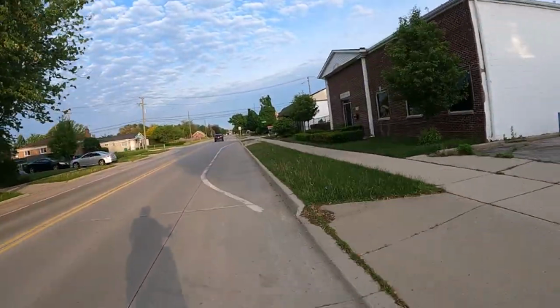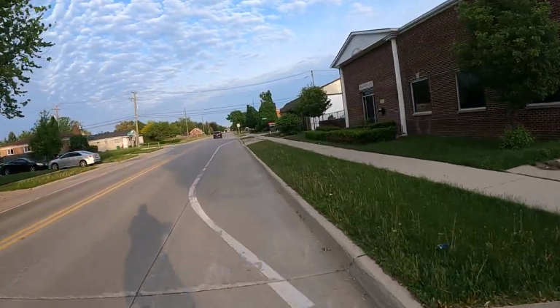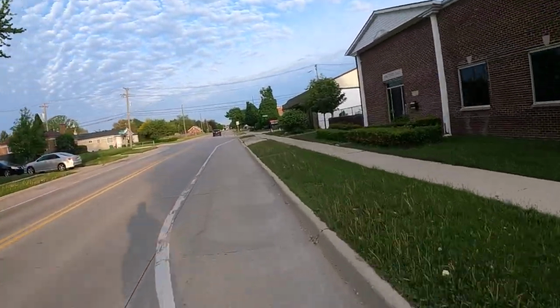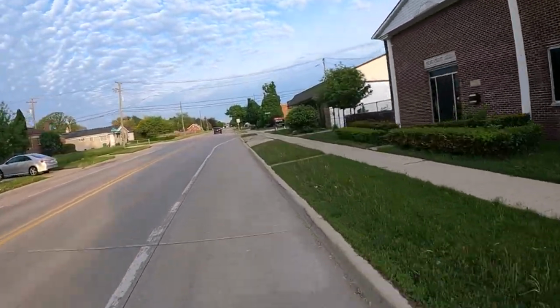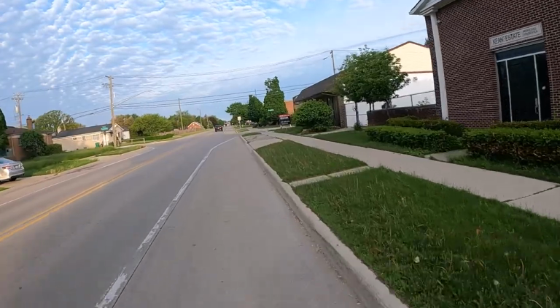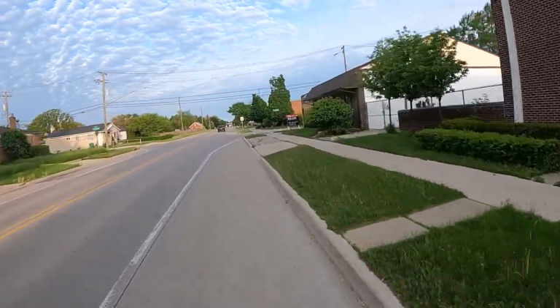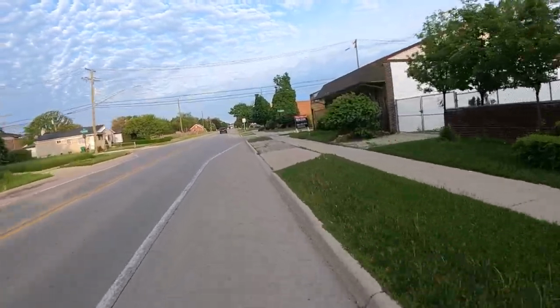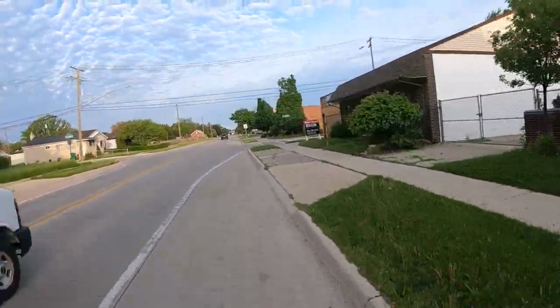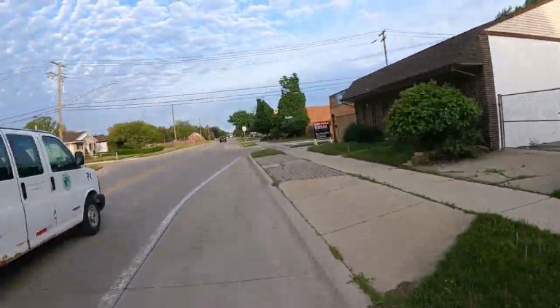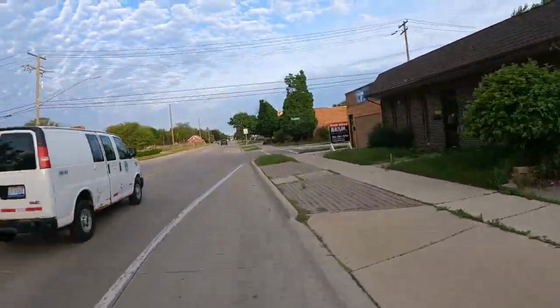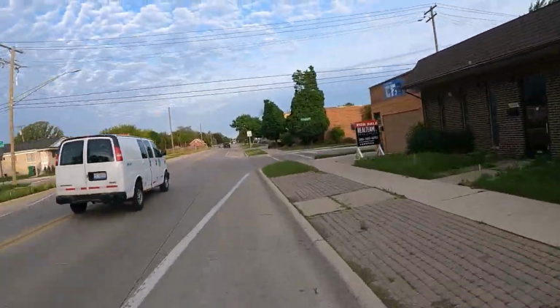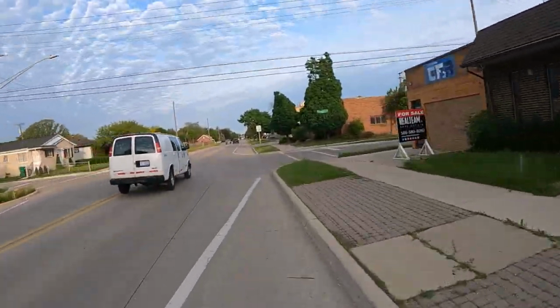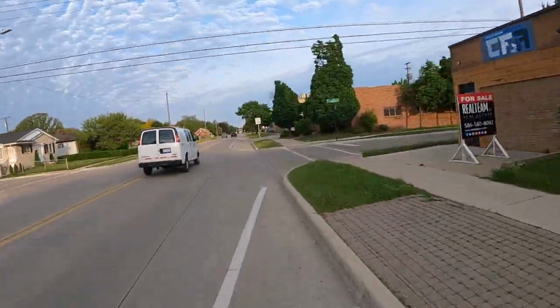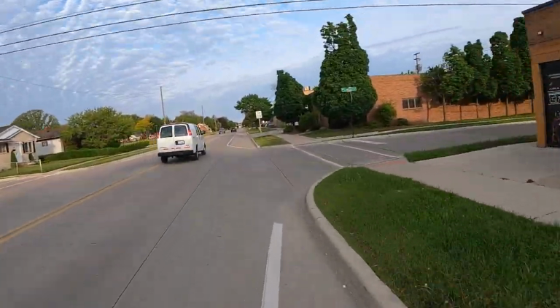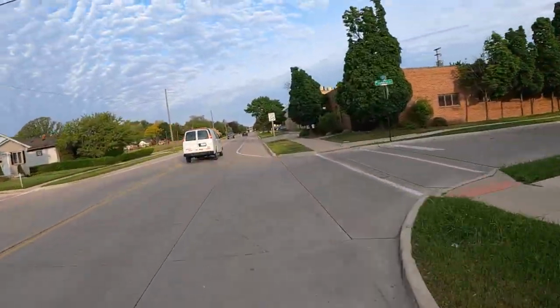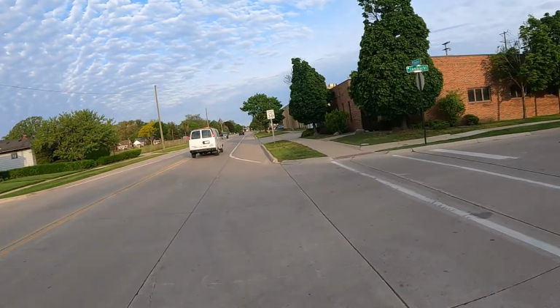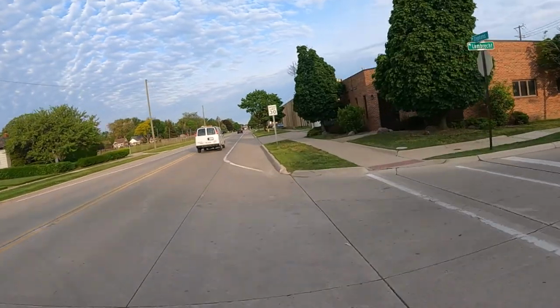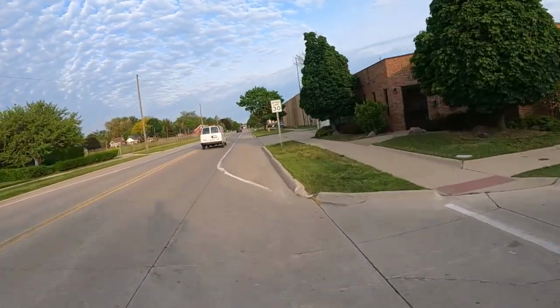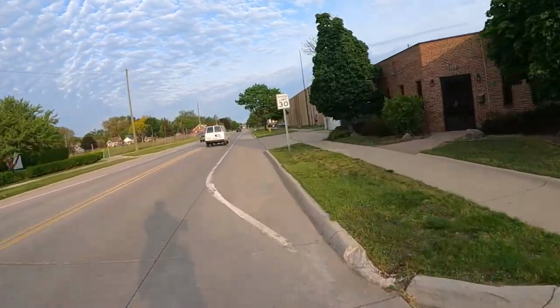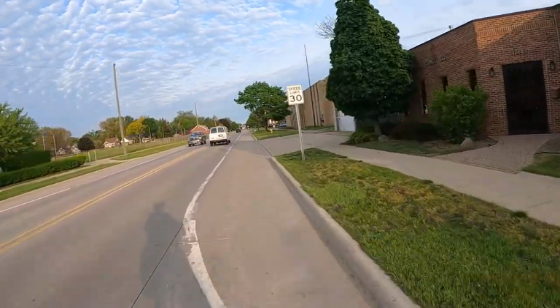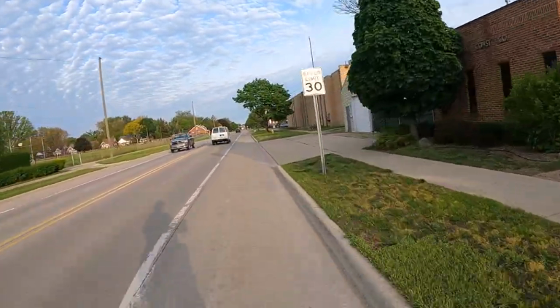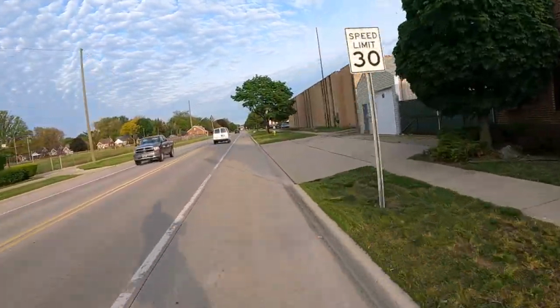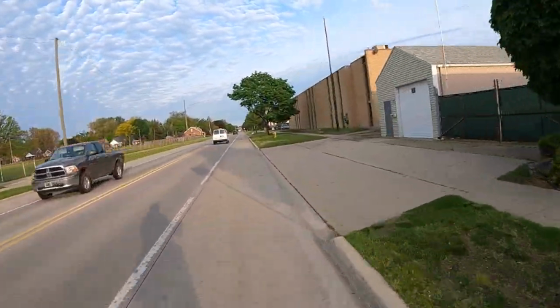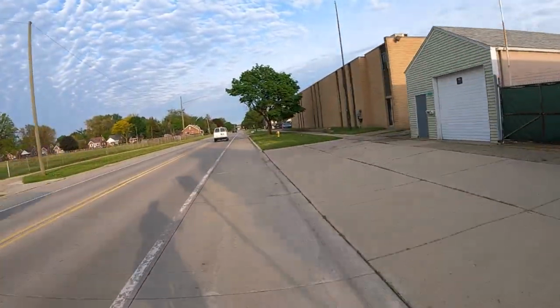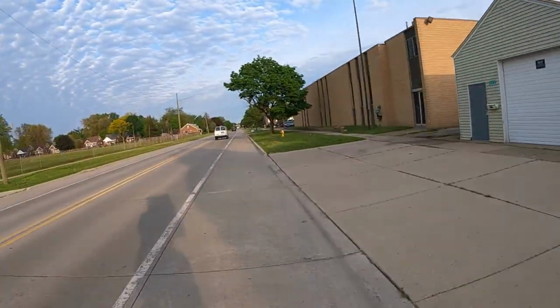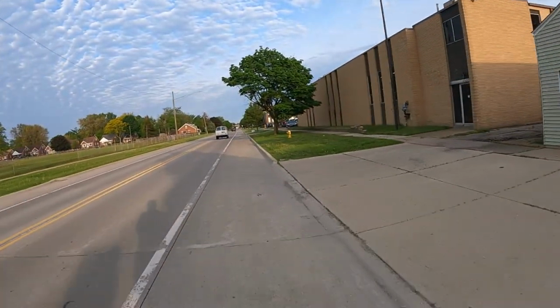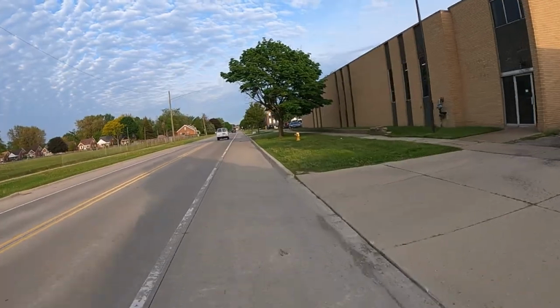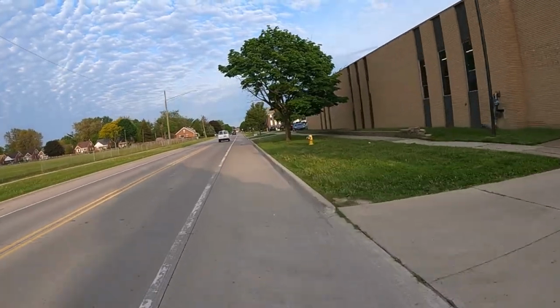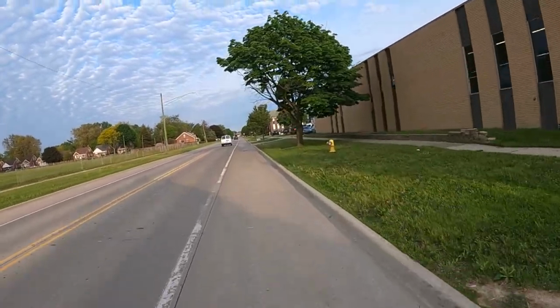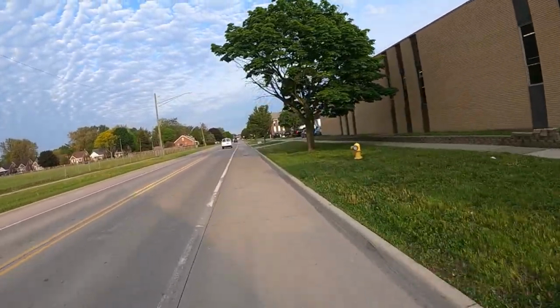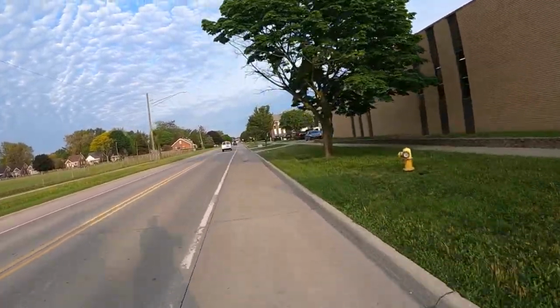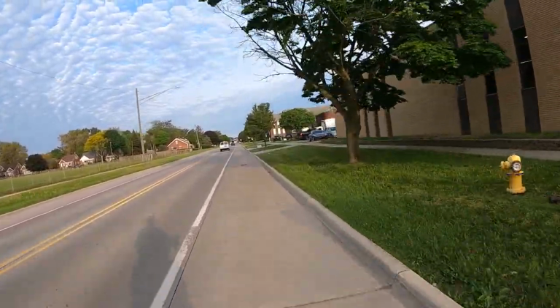I try to obey the laws, be courteous, be safe, protect myself, and enjoy my bike — because I really do, I really like this bike and I really enjoy riding it.